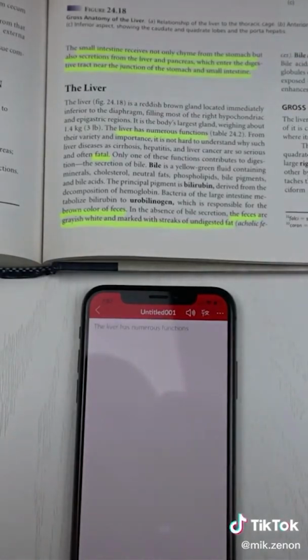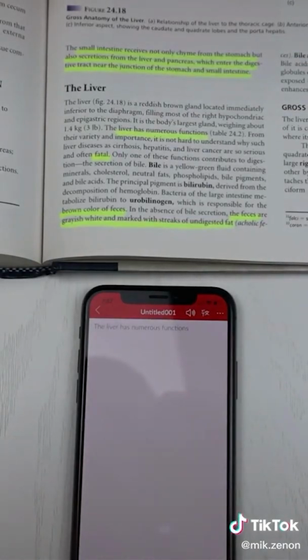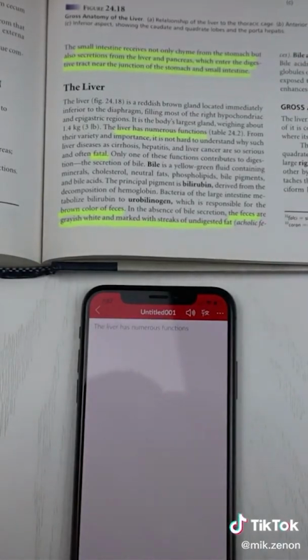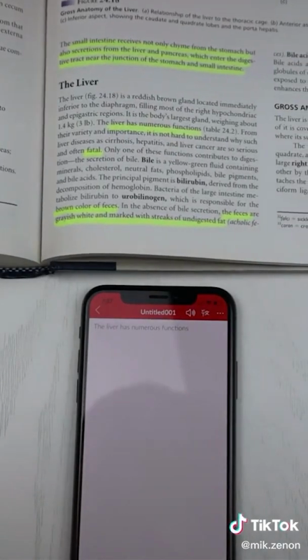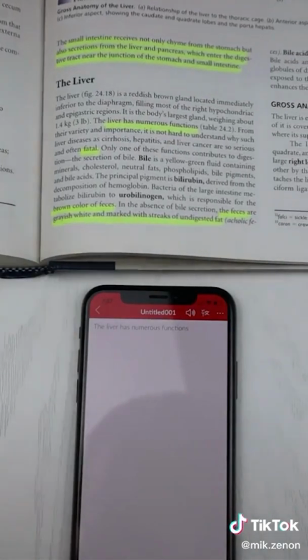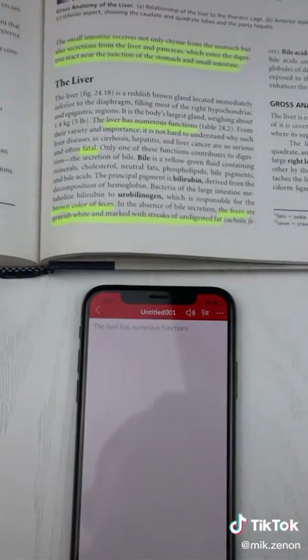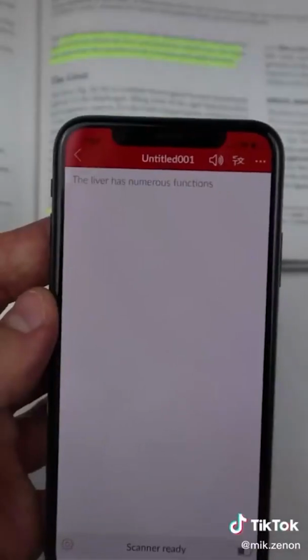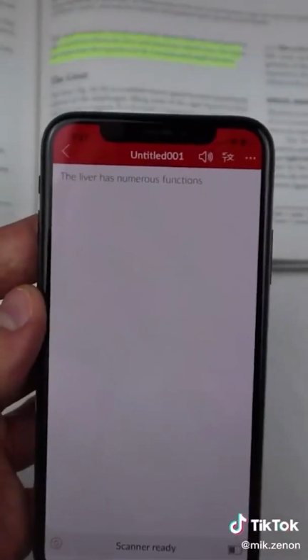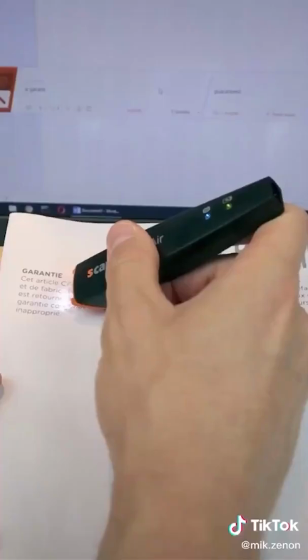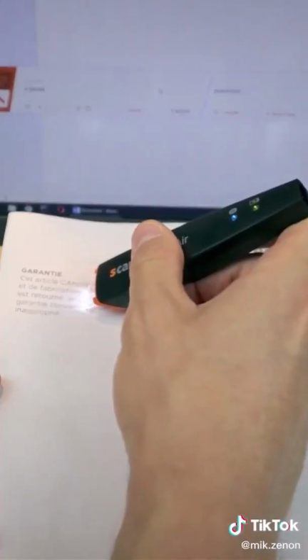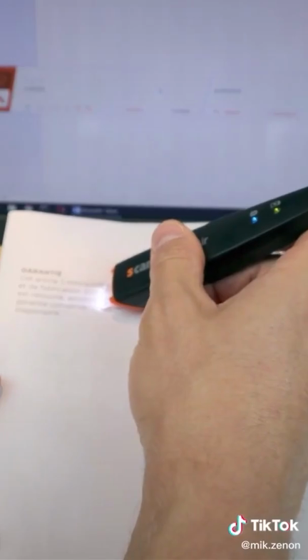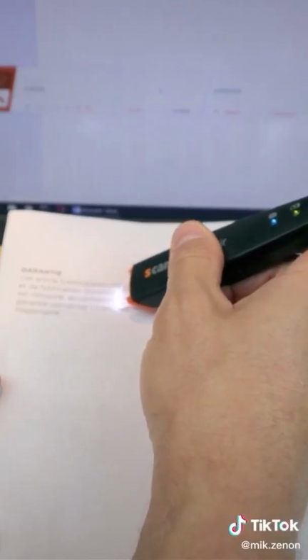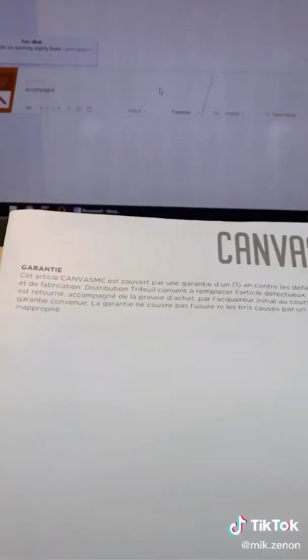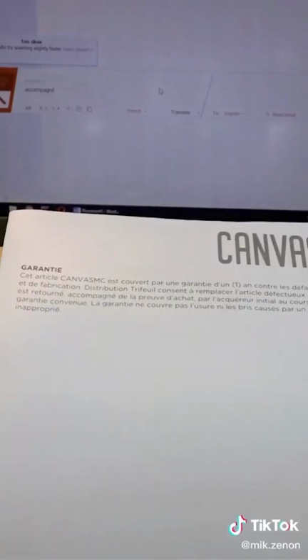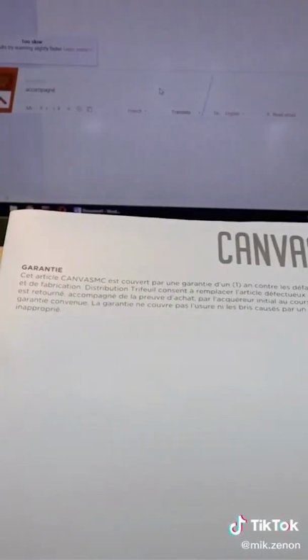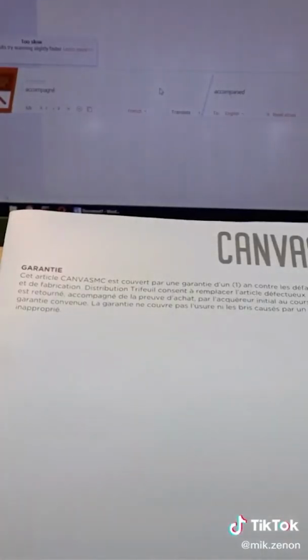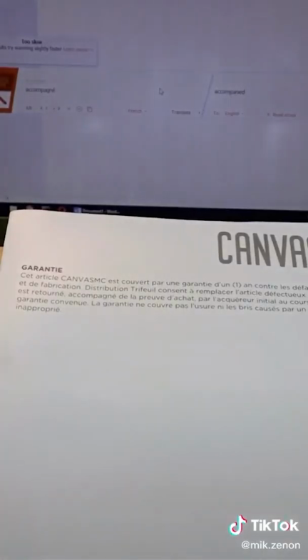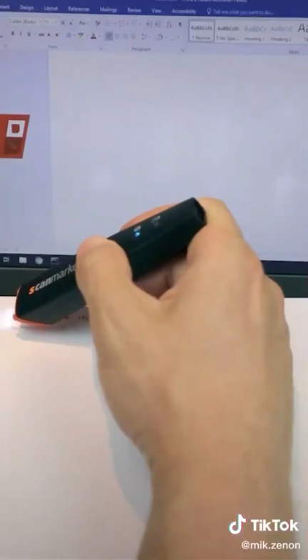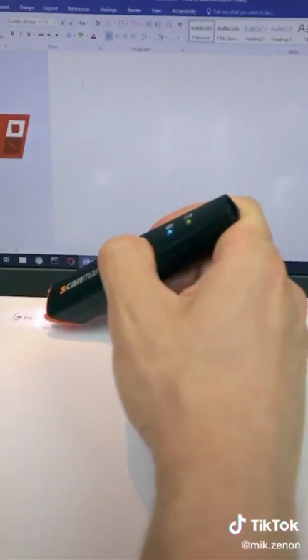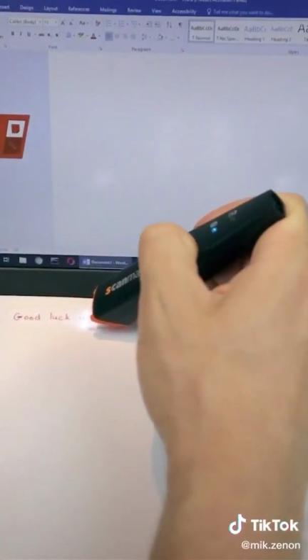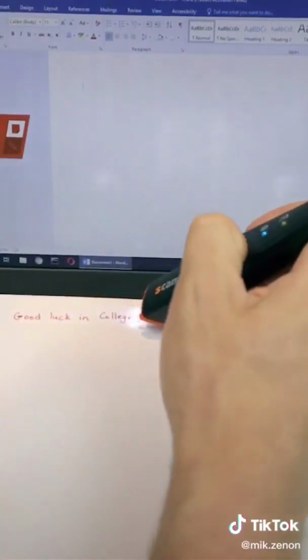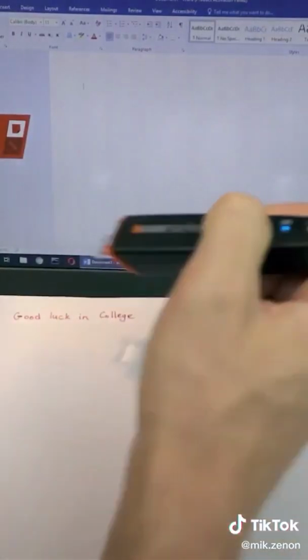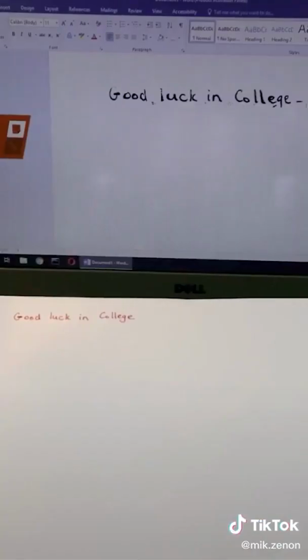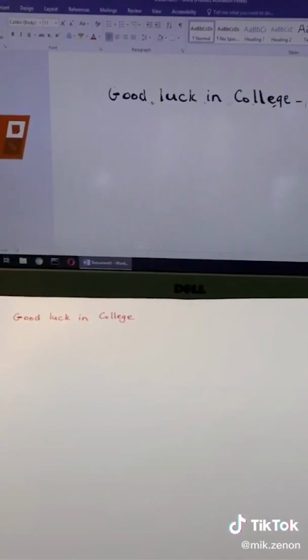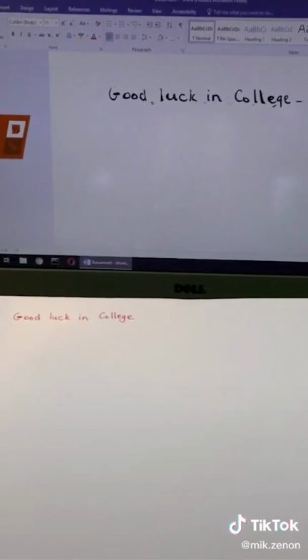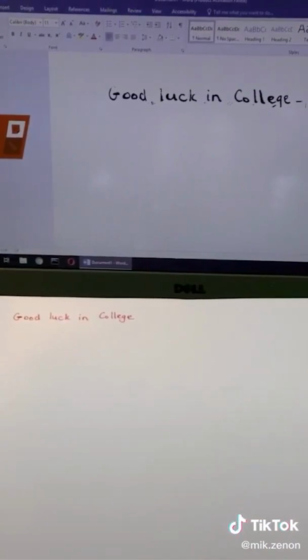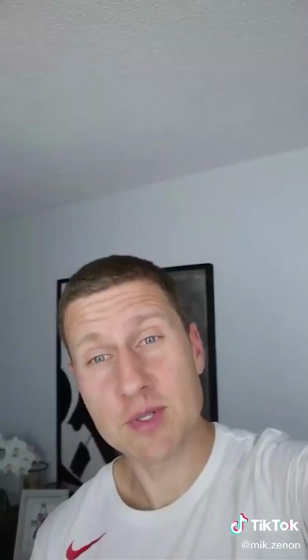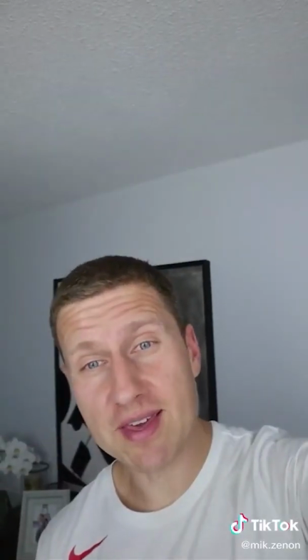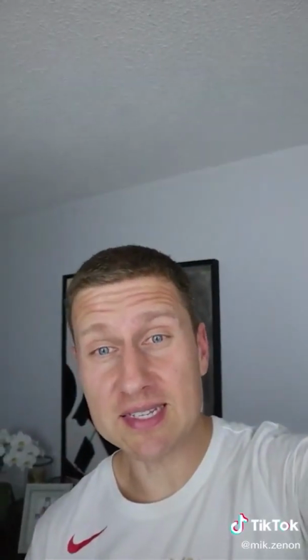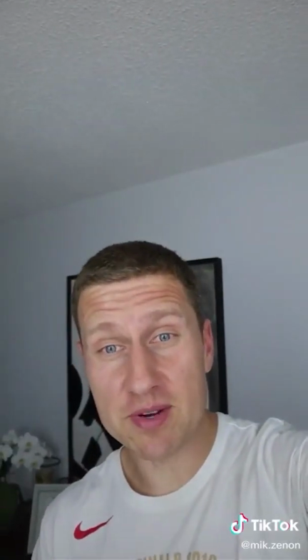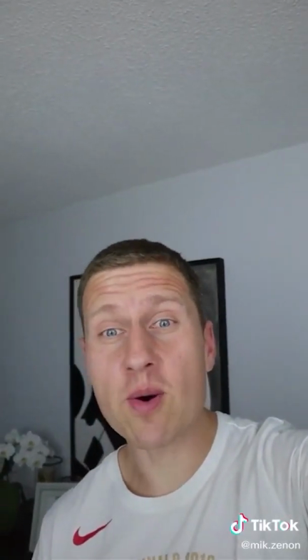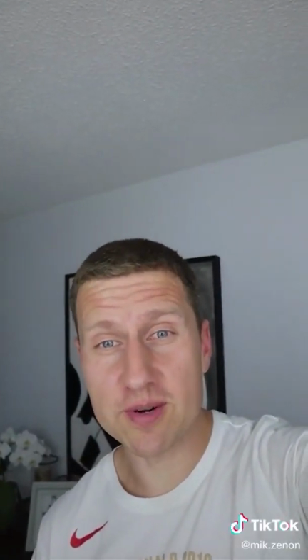It demonstrates by reading: 'The liver has numerous functions.' It can translate text between 50 different languages and it will even scan handwritten text into your laptop. So what do you think — is this something you need or don't need?